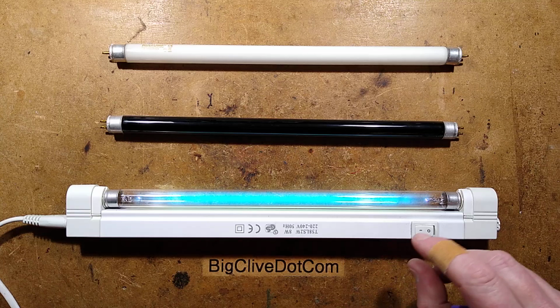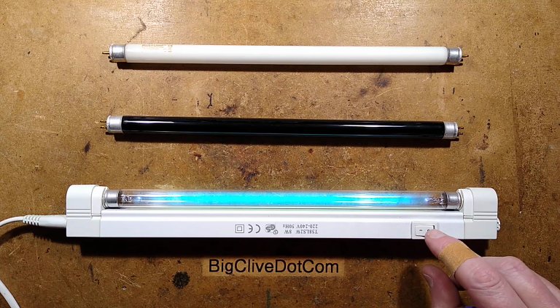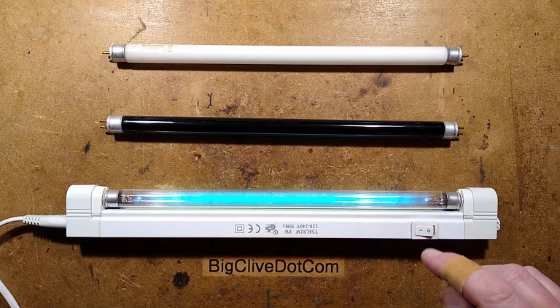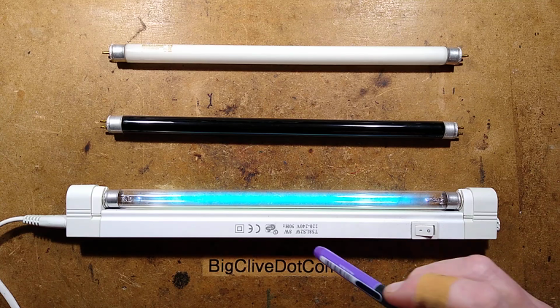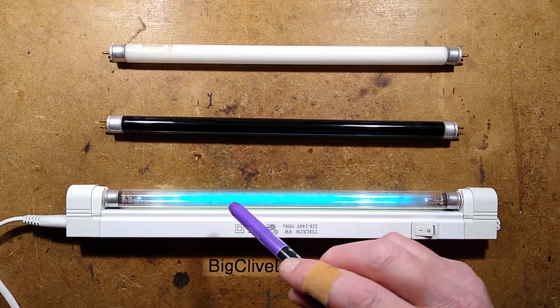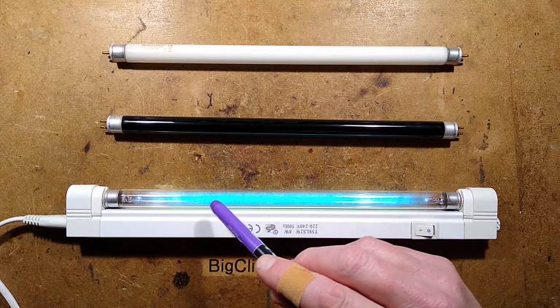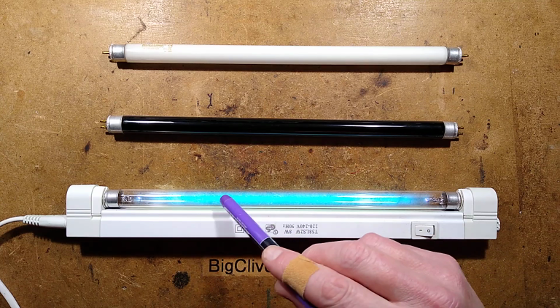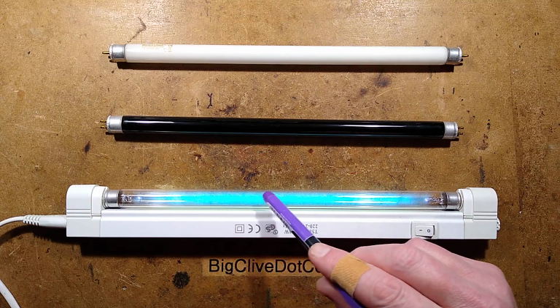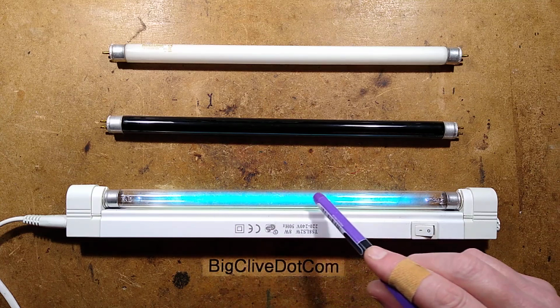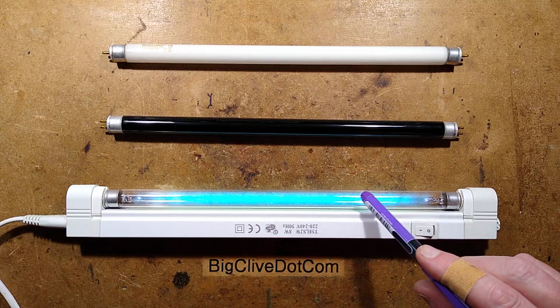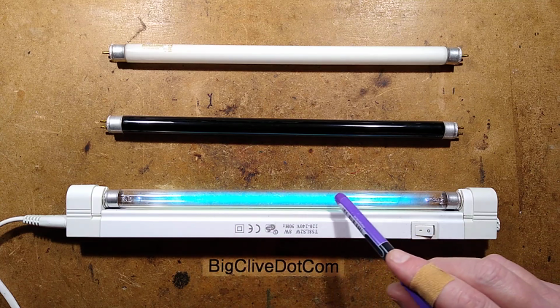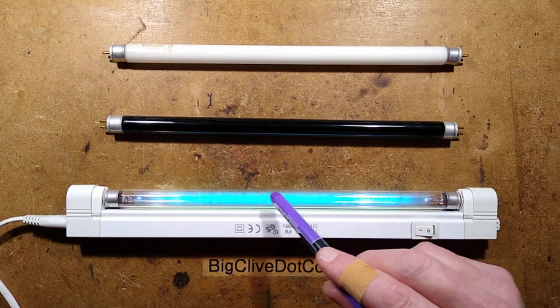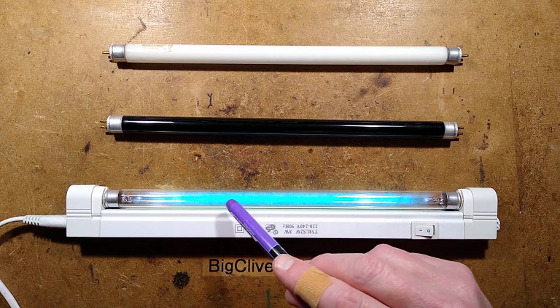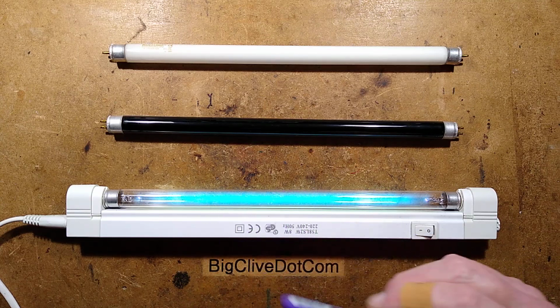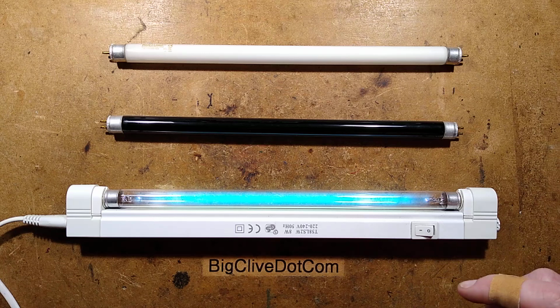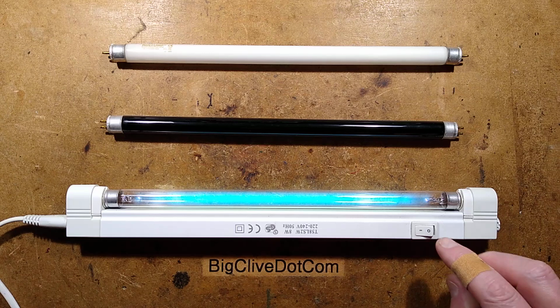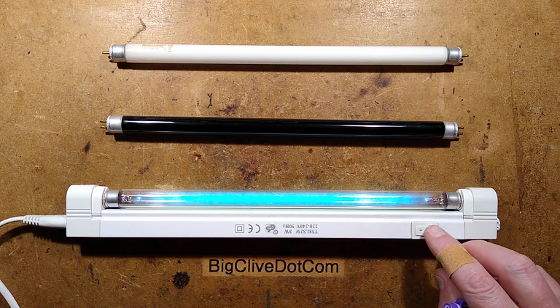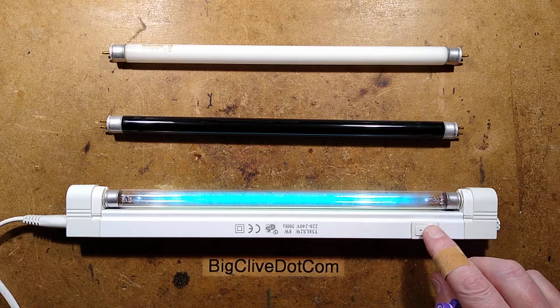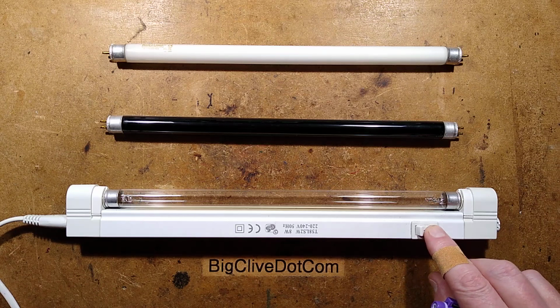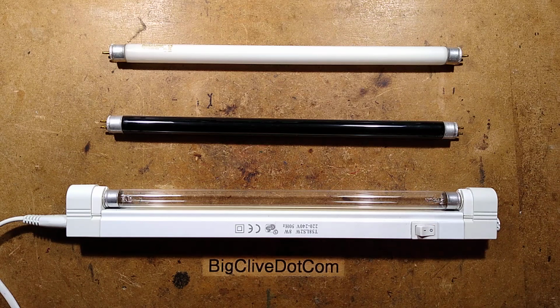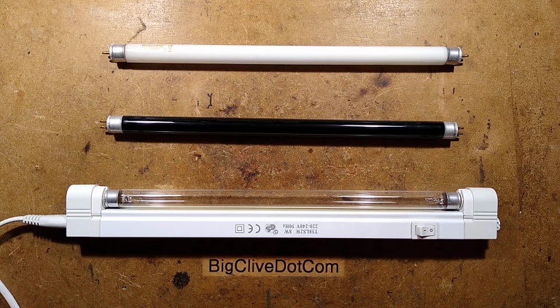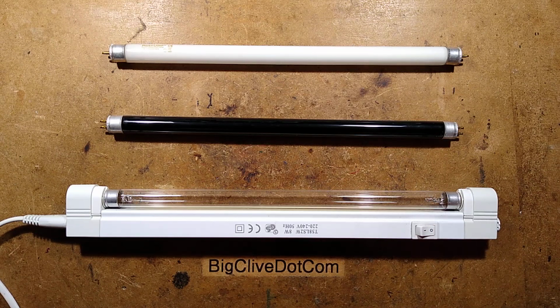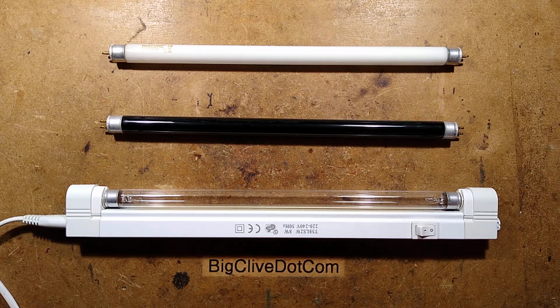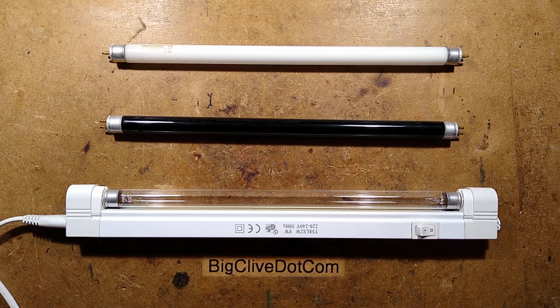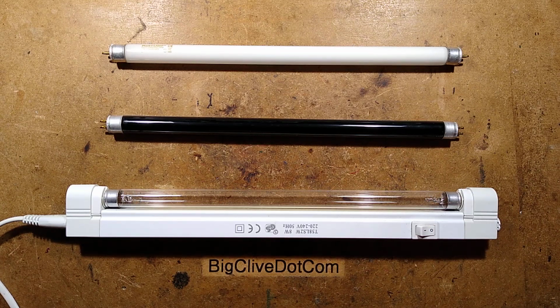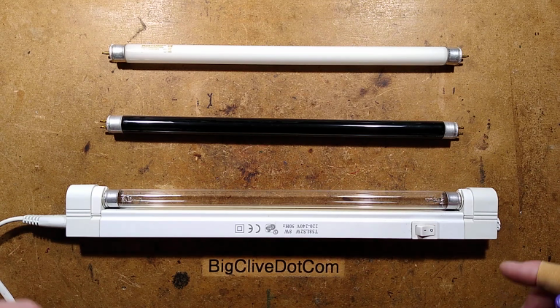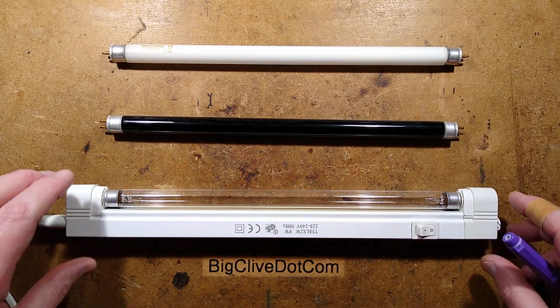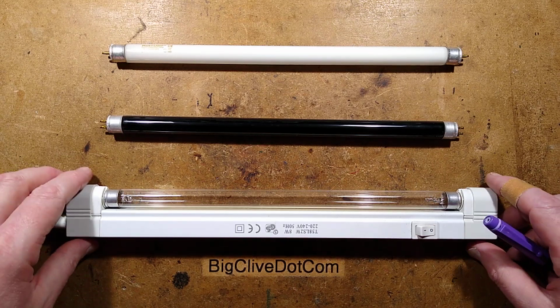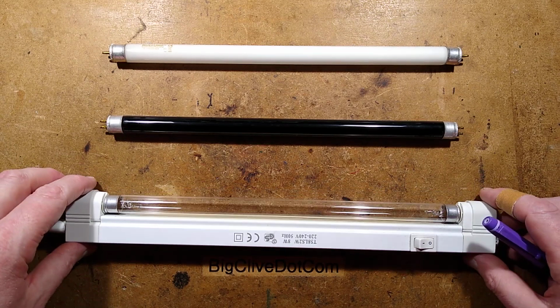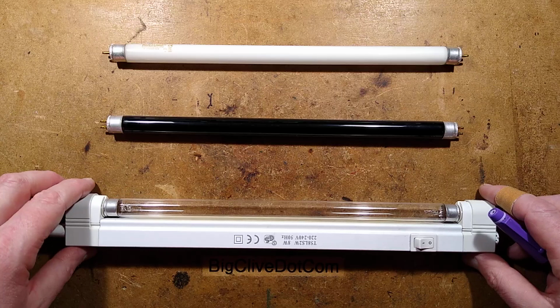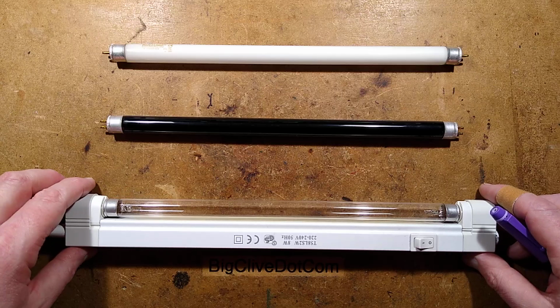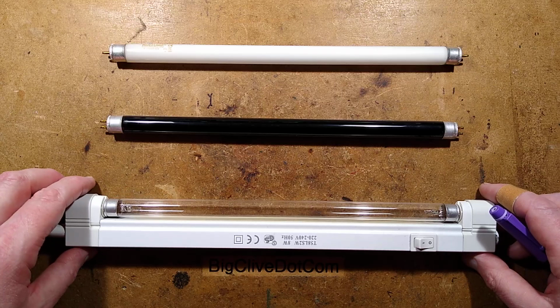I'm turning this off now. Also notice that you may occasionally see a pattern running backwards along the tube. That is caused by the electronic ballast and standing waves within the gas discharge.